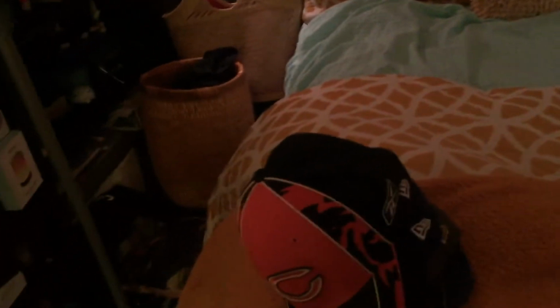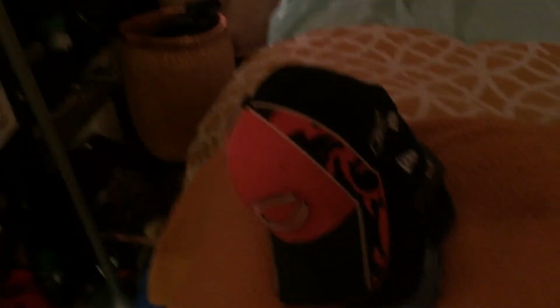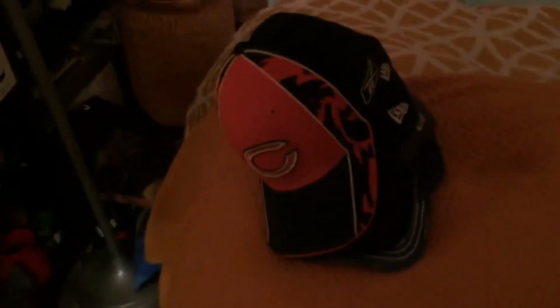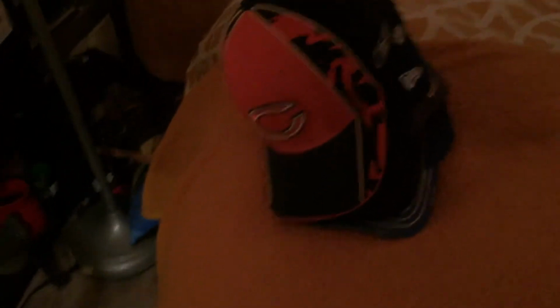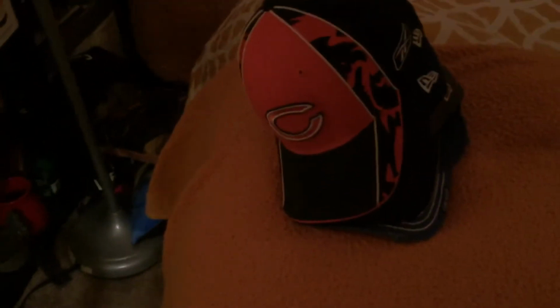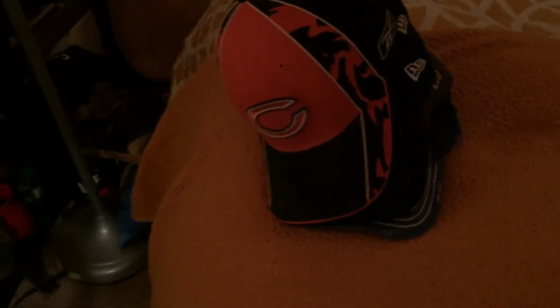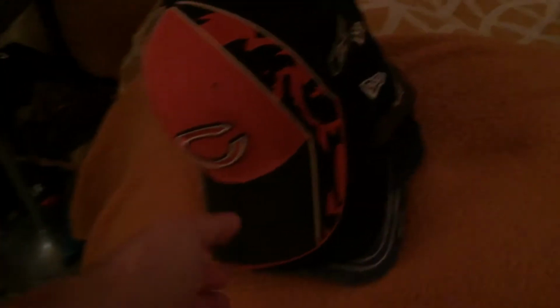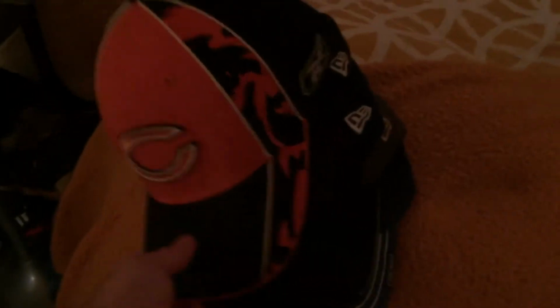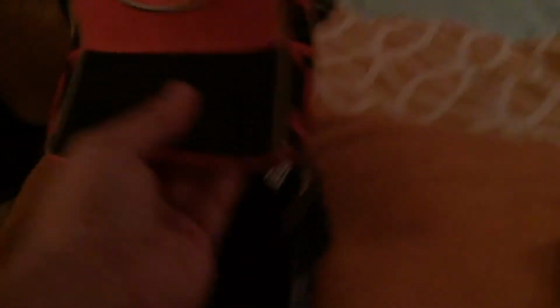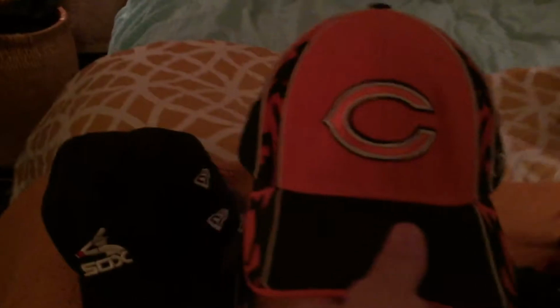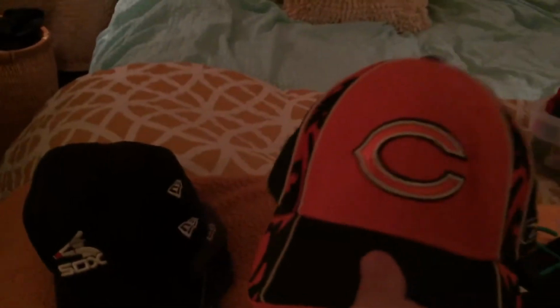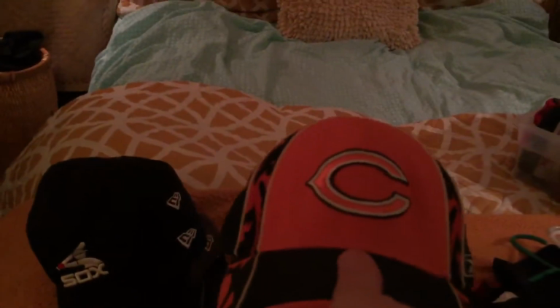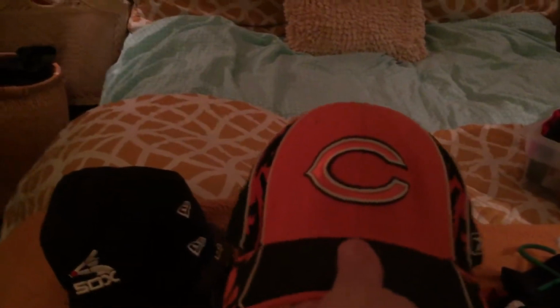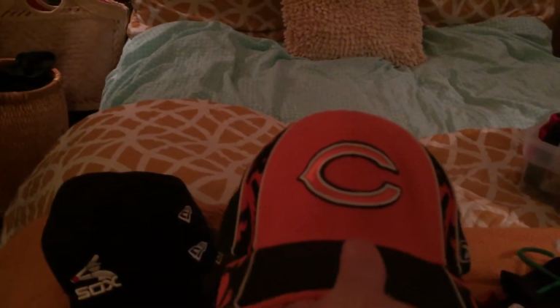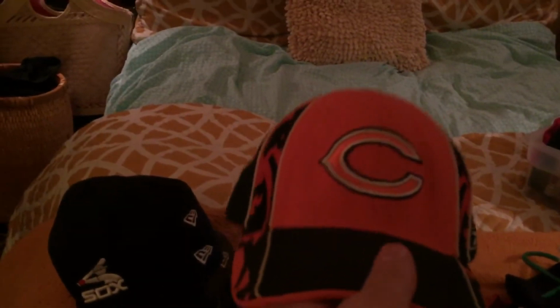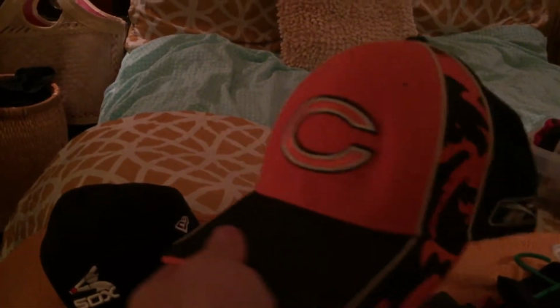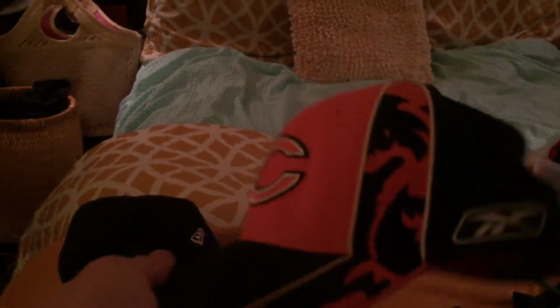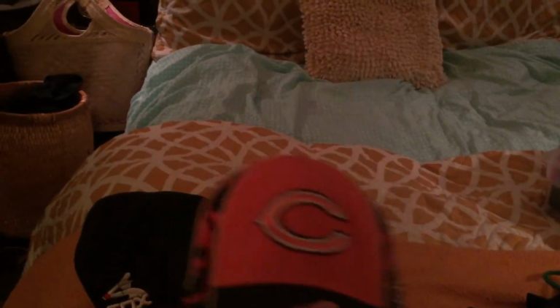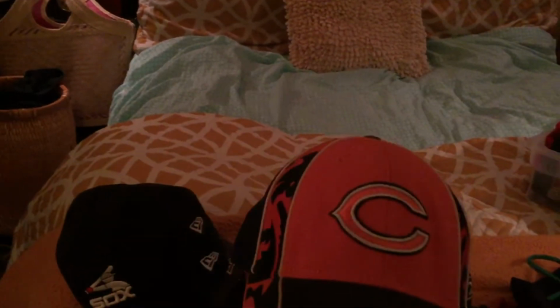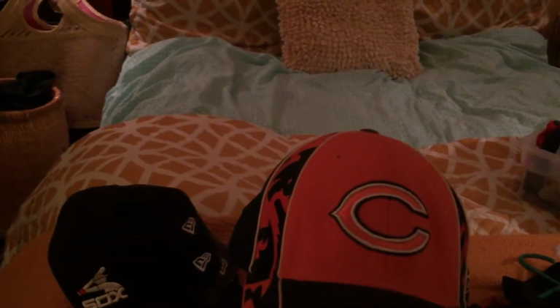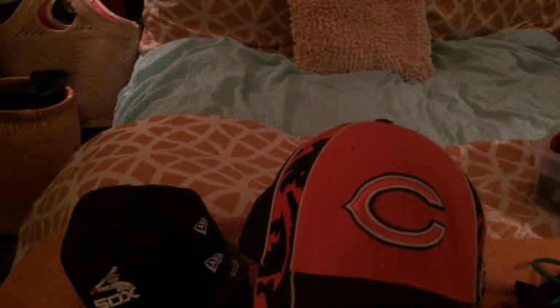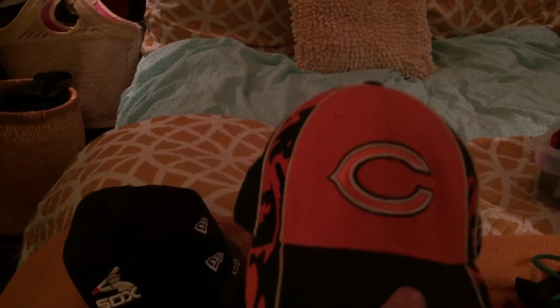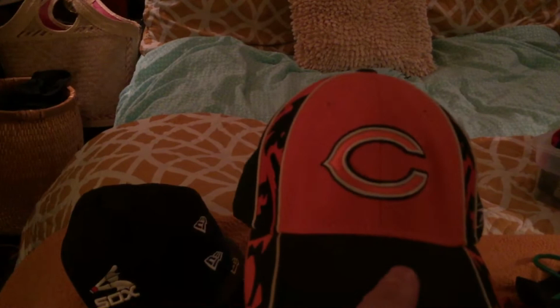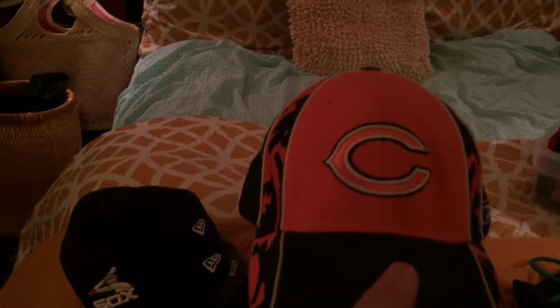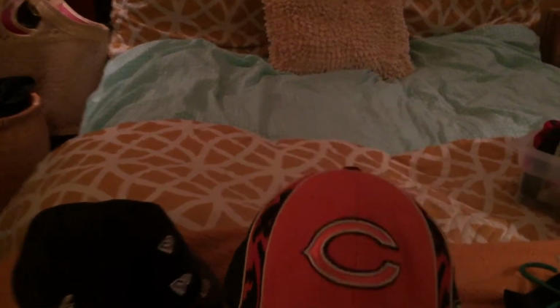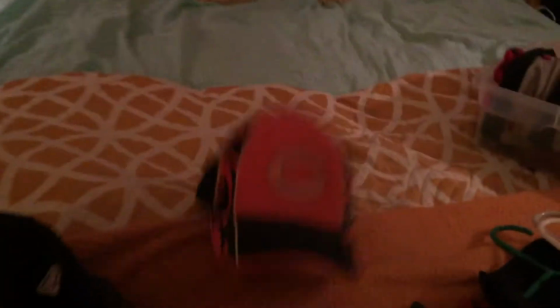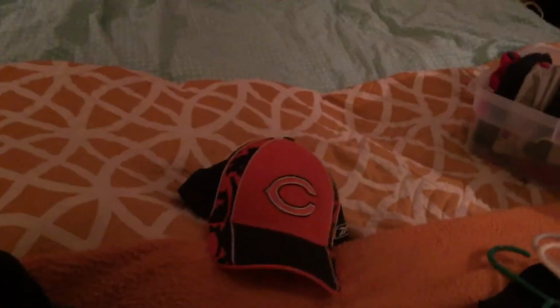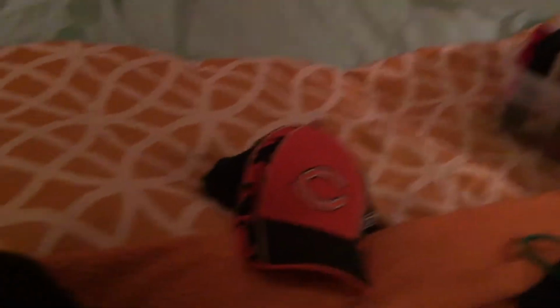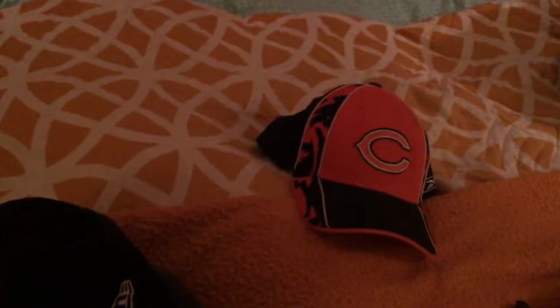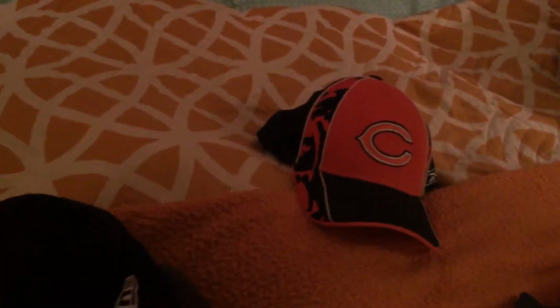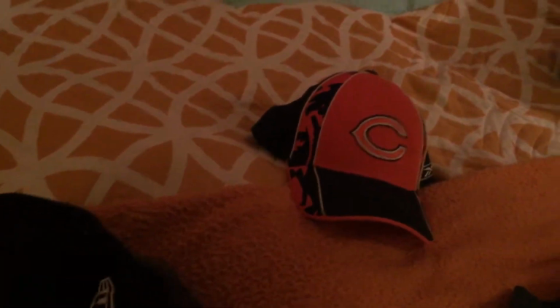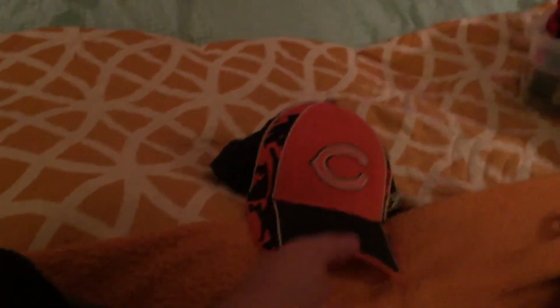This is the first part of my hat collection. I got this Bears hat for the Super Bowl back in 2006 — it was actually a Christmas gift. It's made by Reebok.